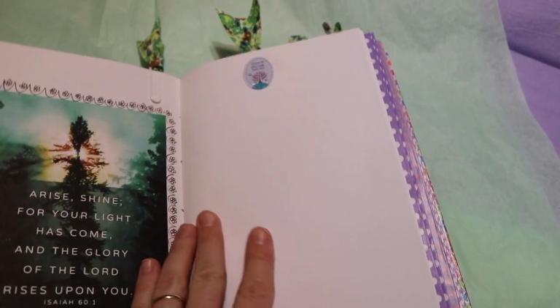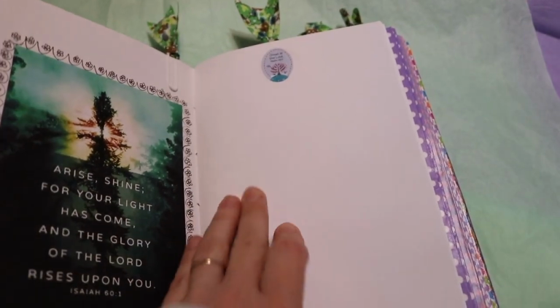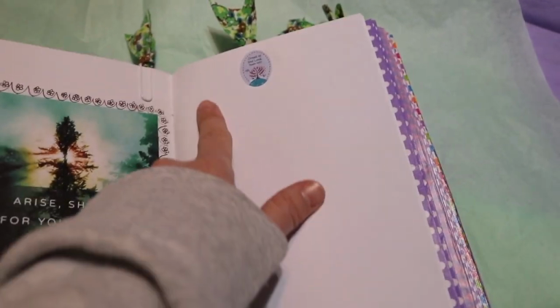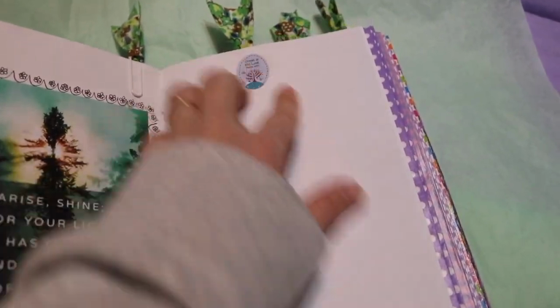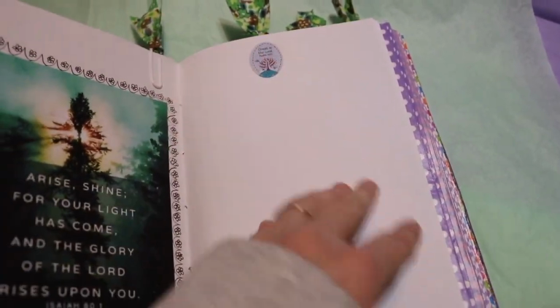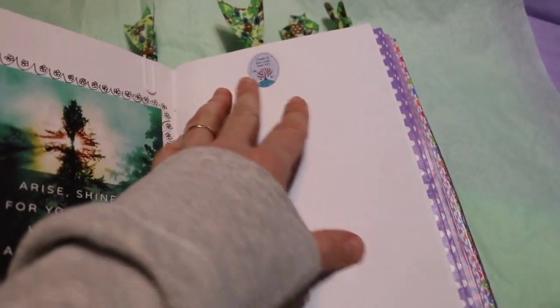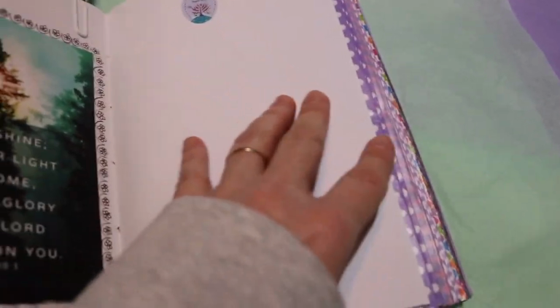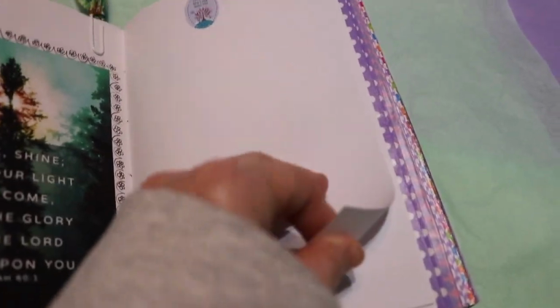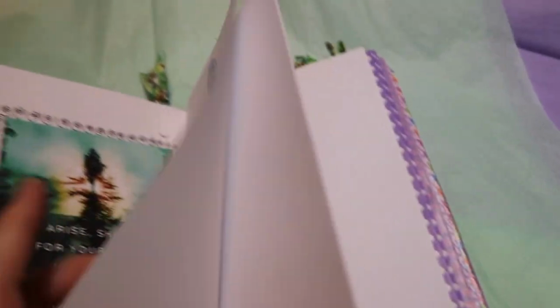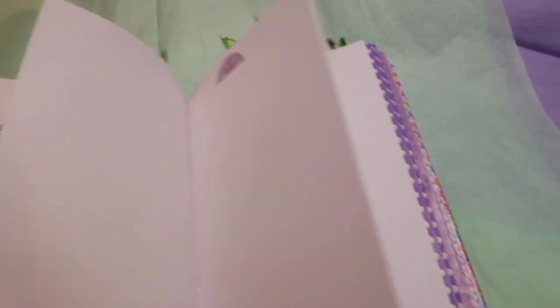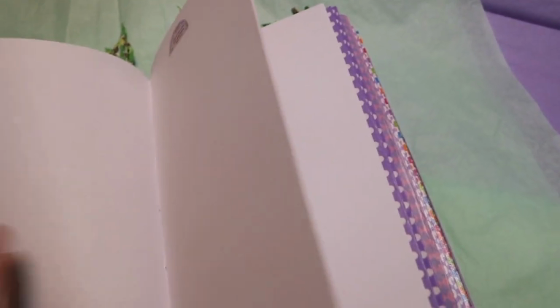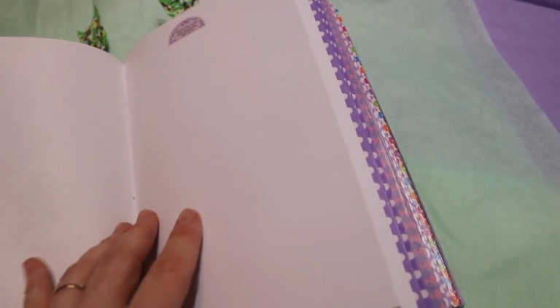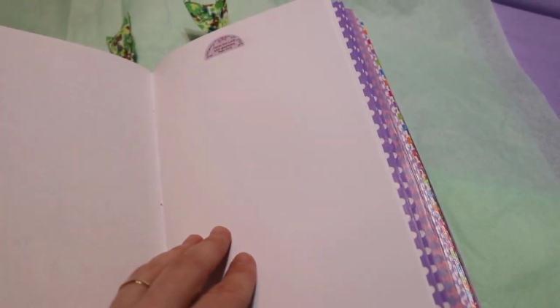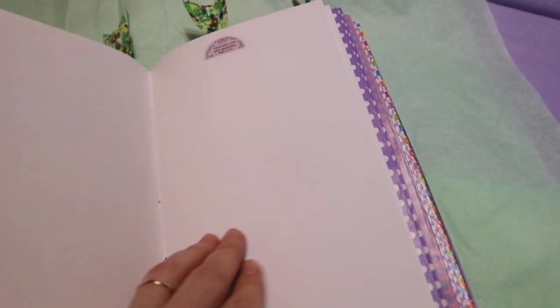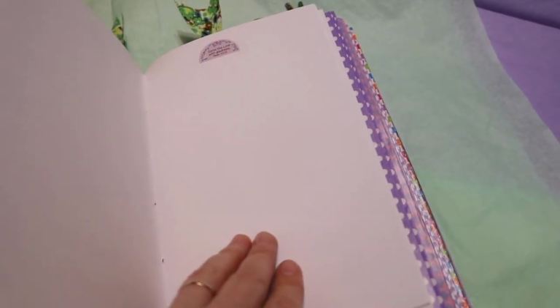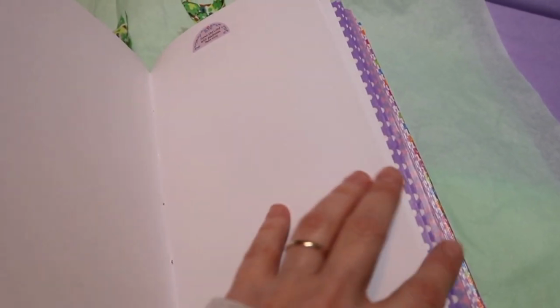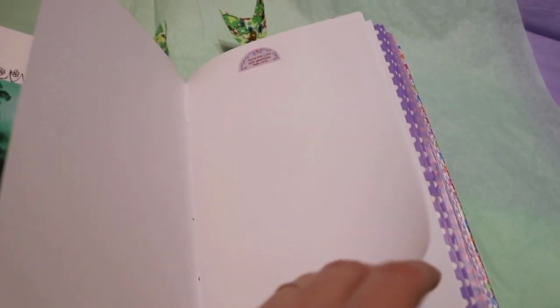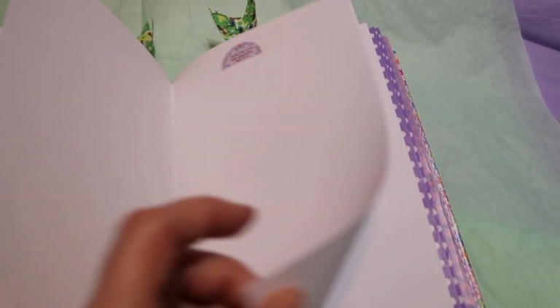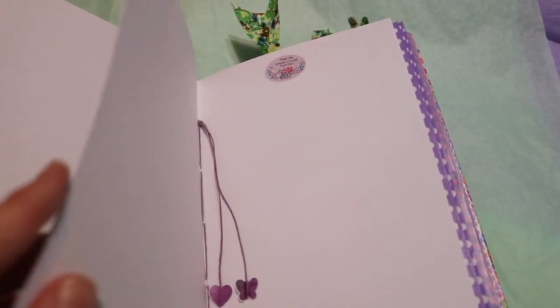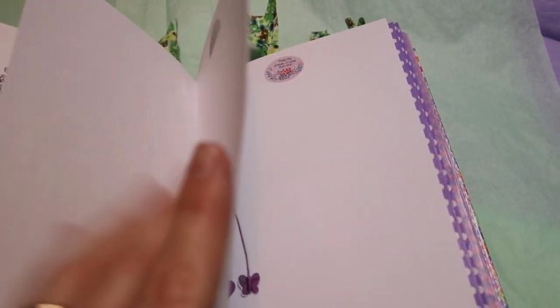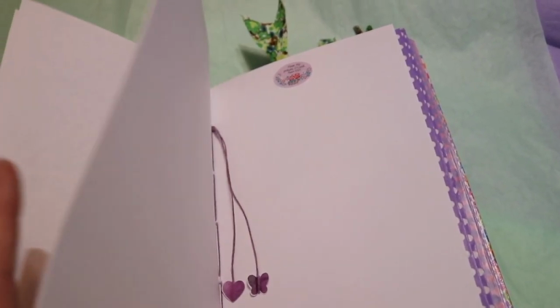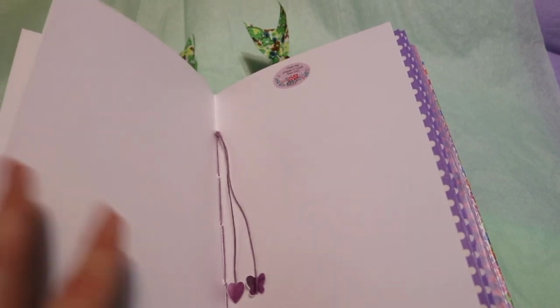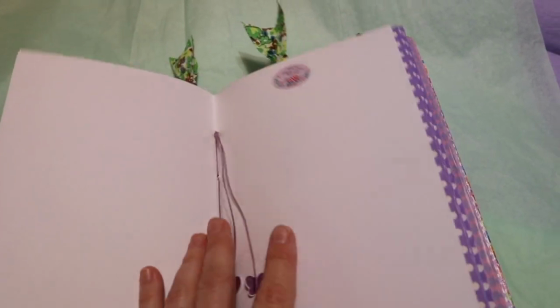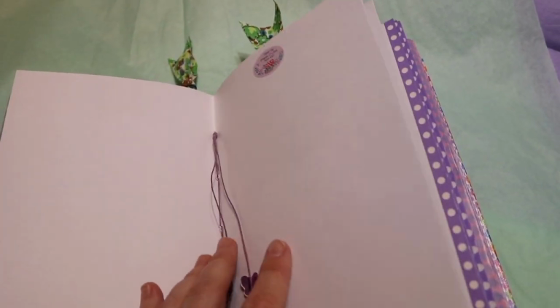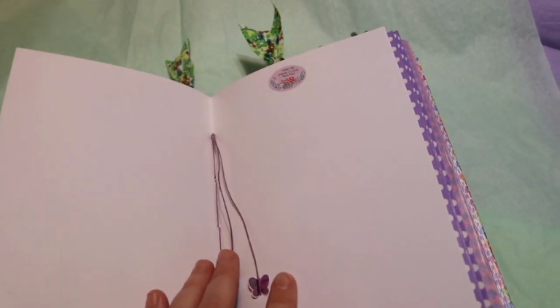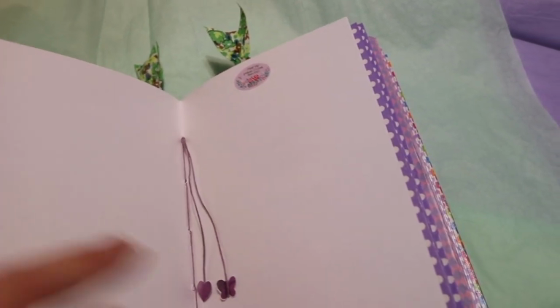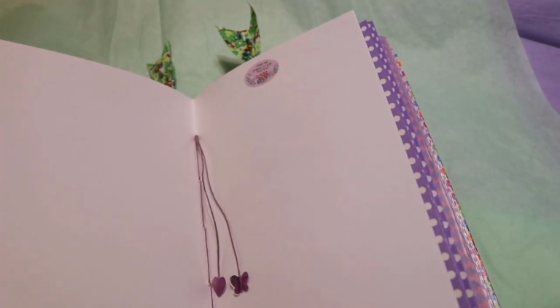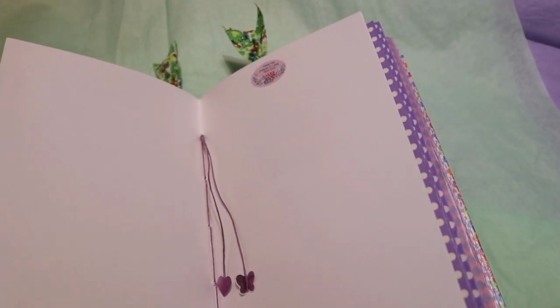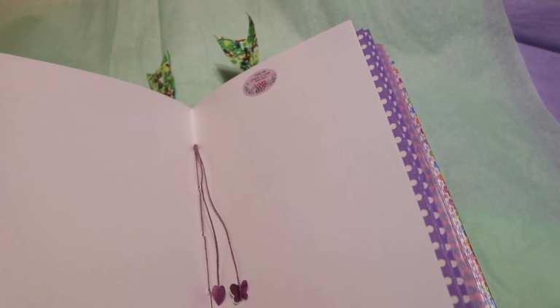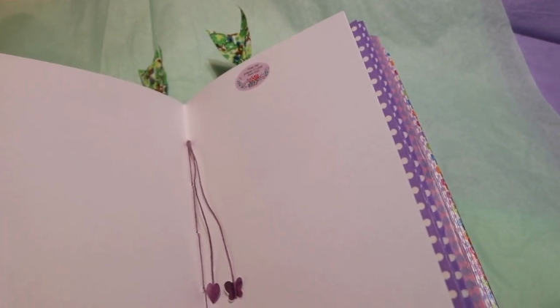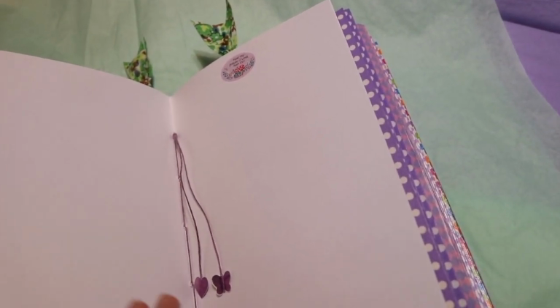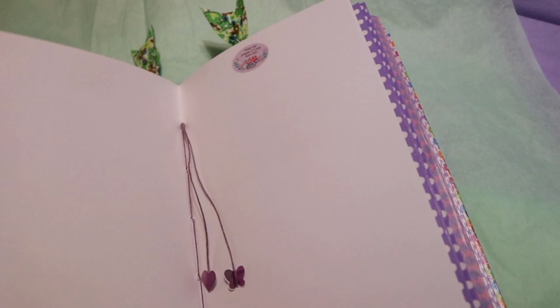All of the rest of the pages have little stickers with tiny verses or parts of verses. The front portion is just writing — she can journal, draw, do whatever she wants with it.